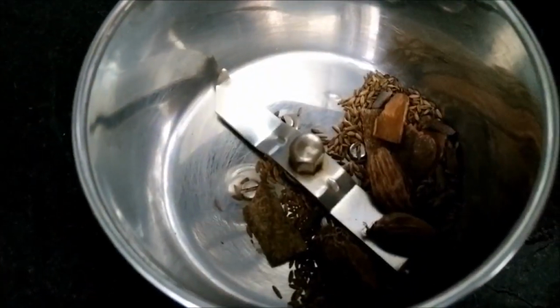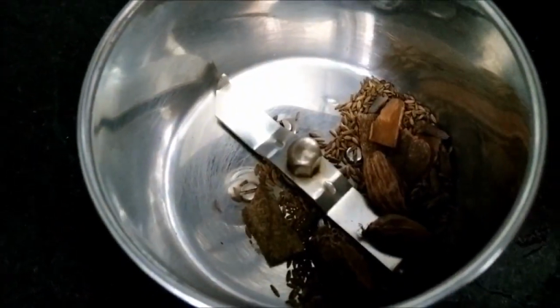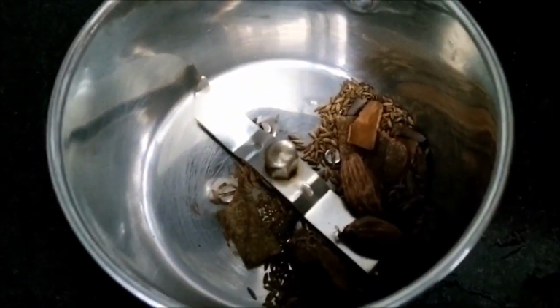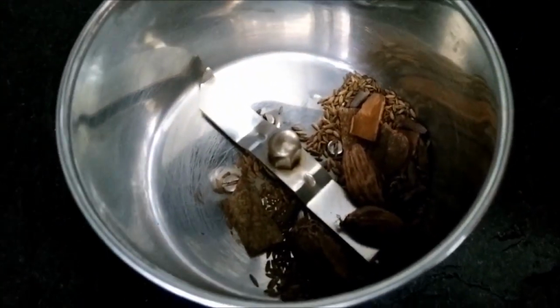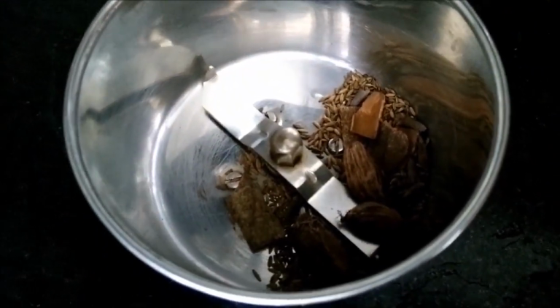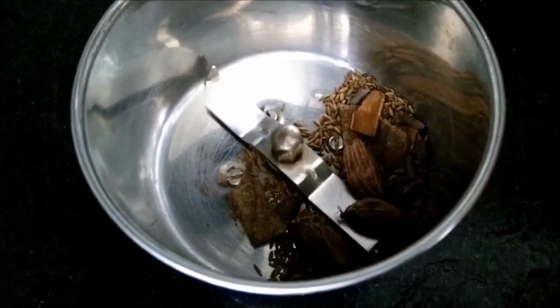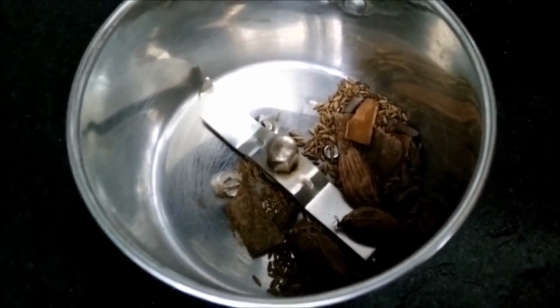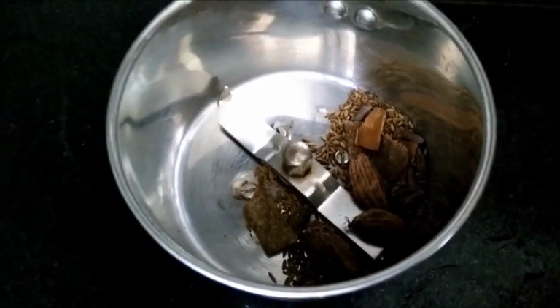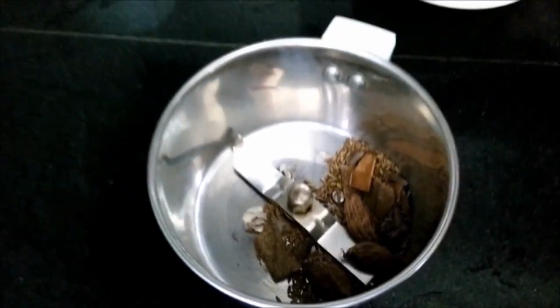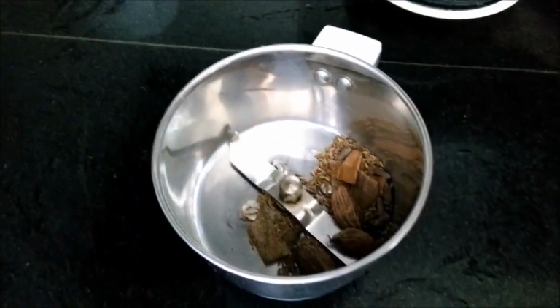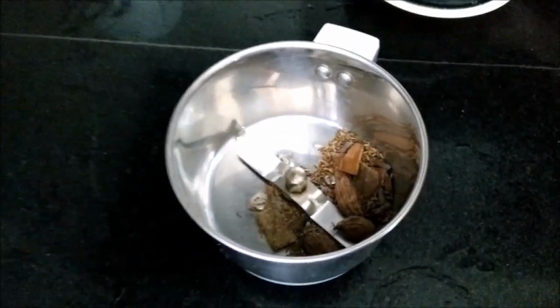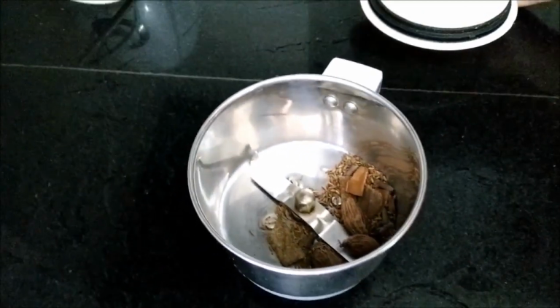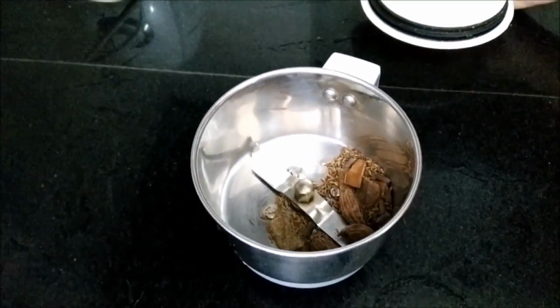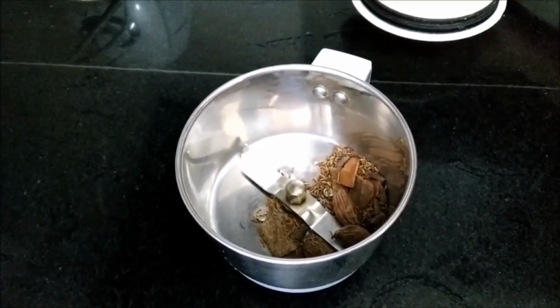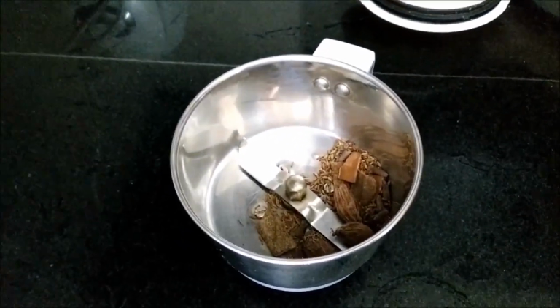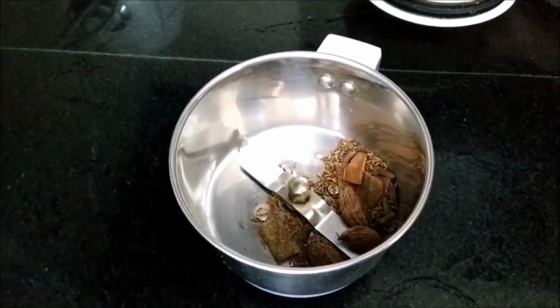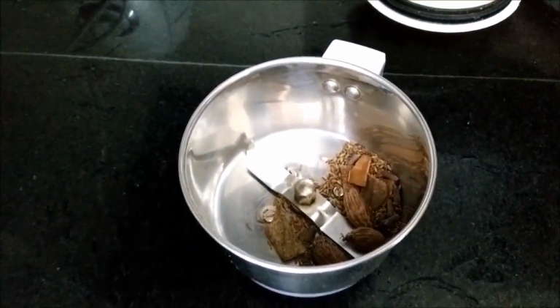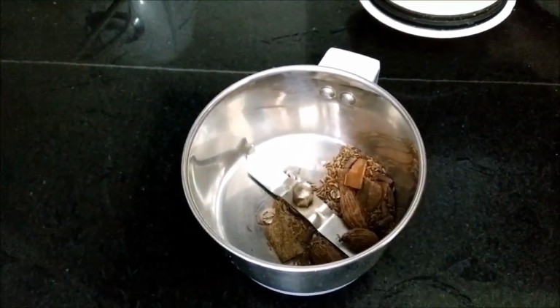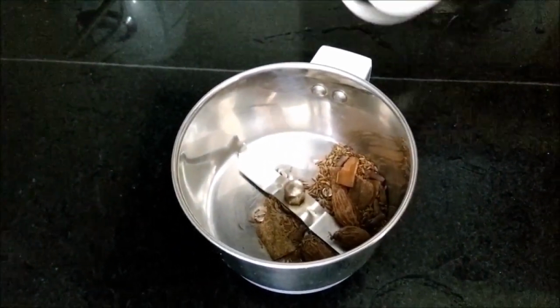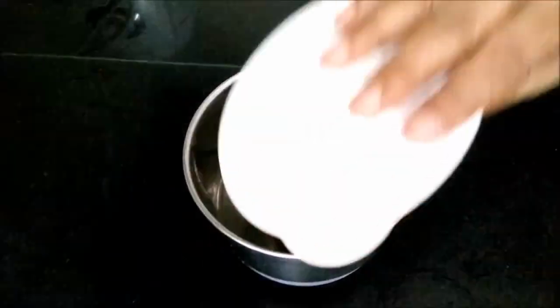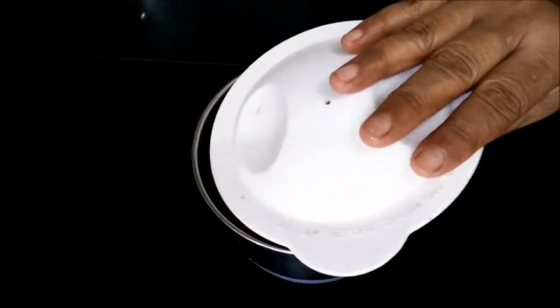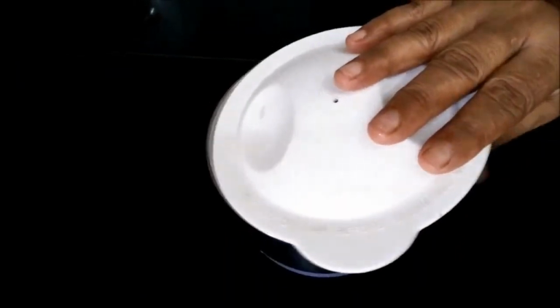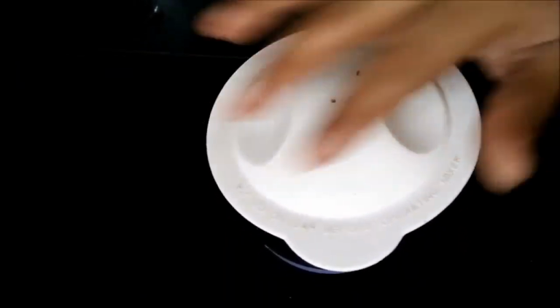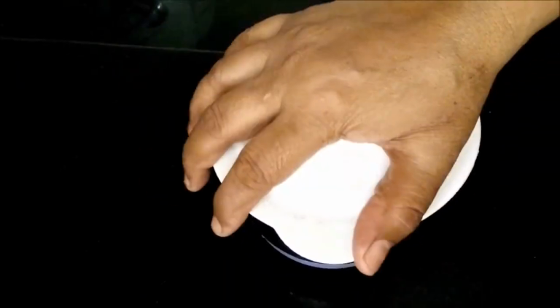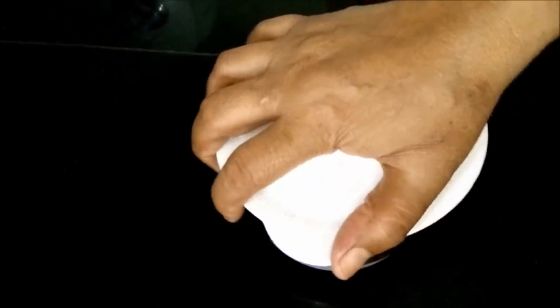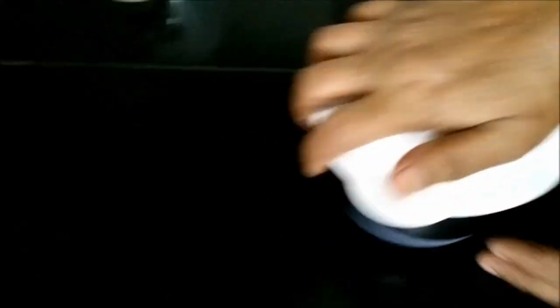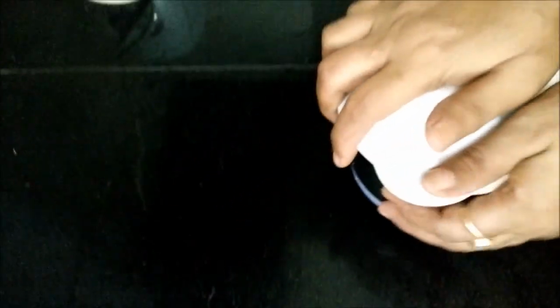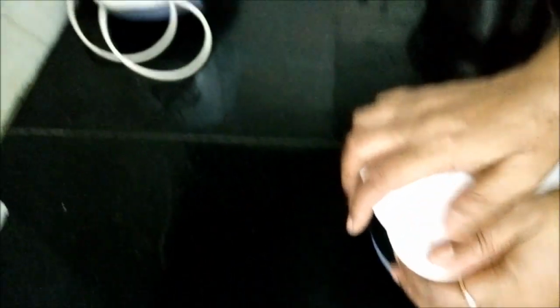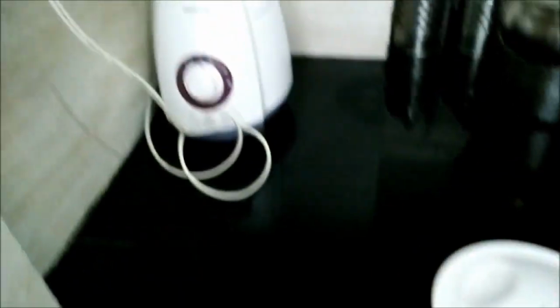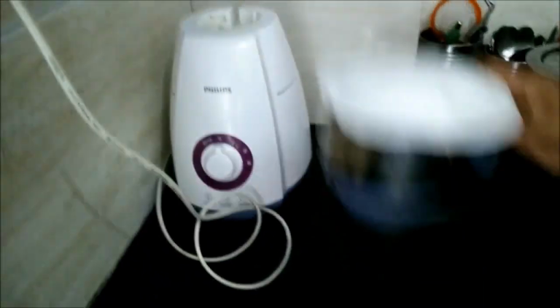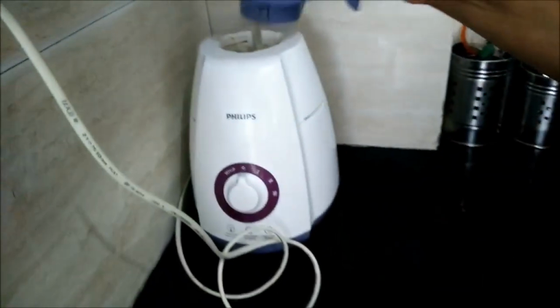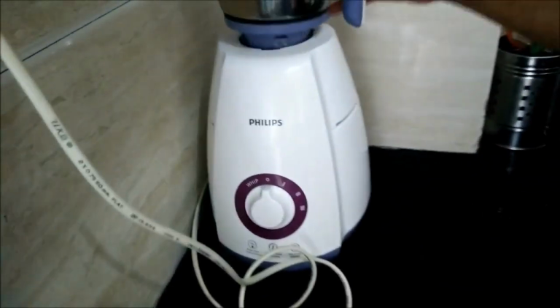Now we will grind it. We have dry roasted all the ingredients and we have to grind it into a complete powder form.